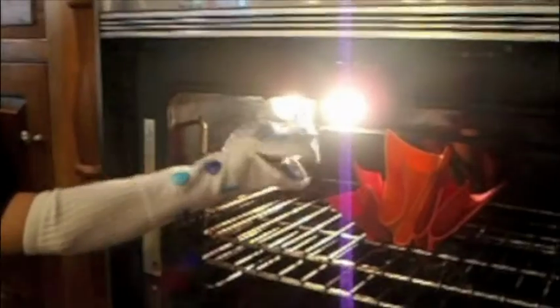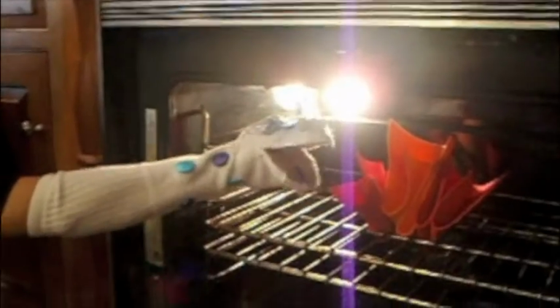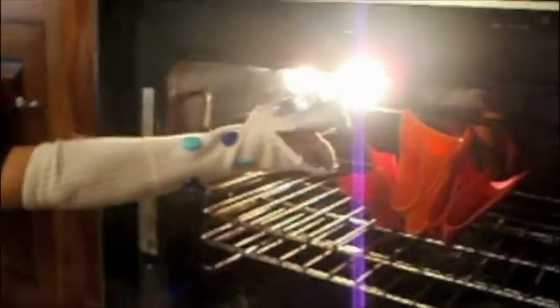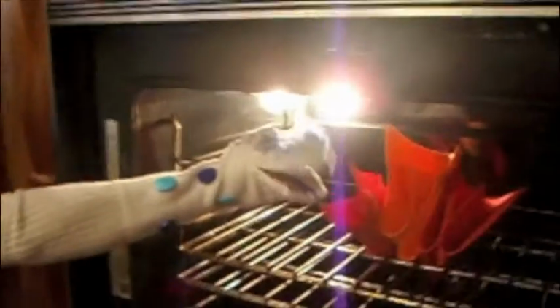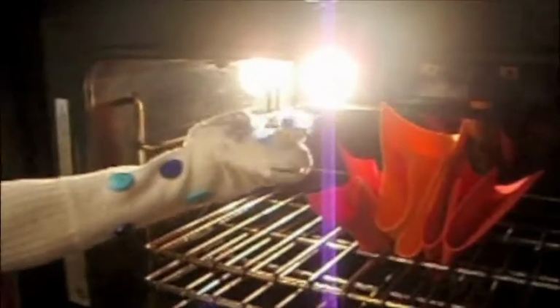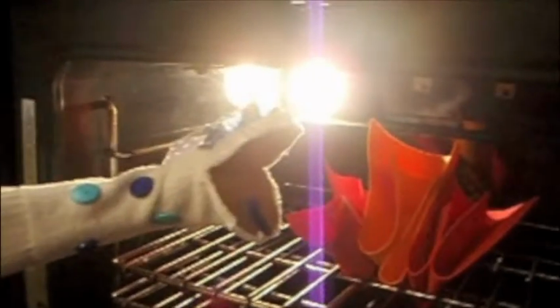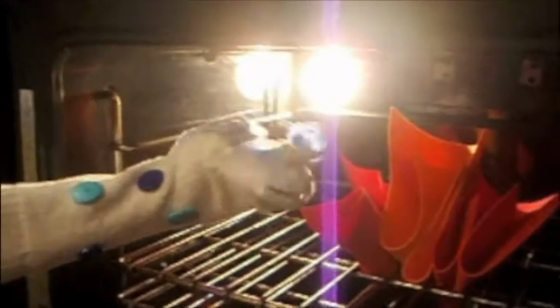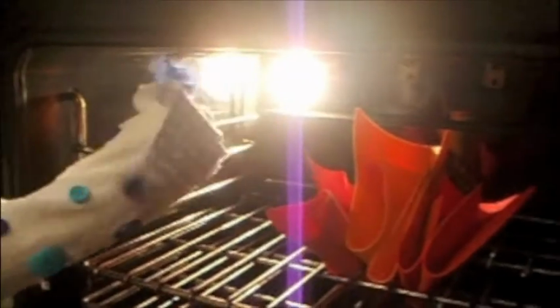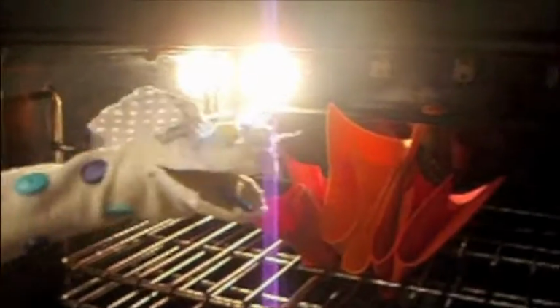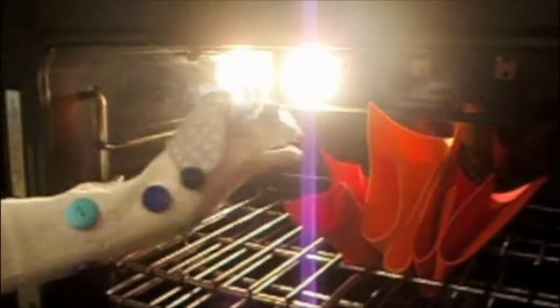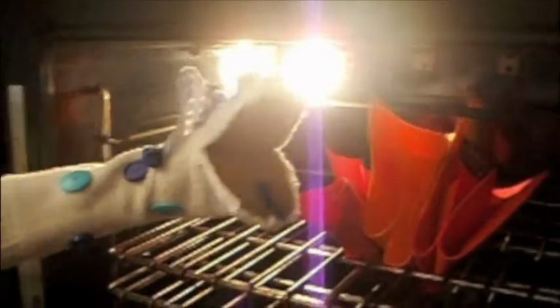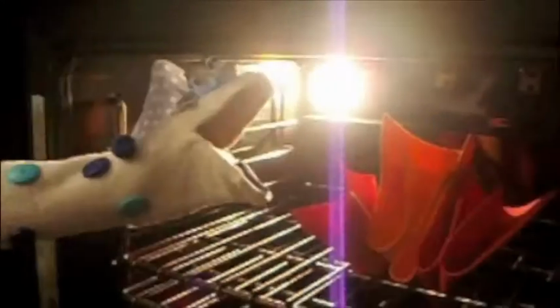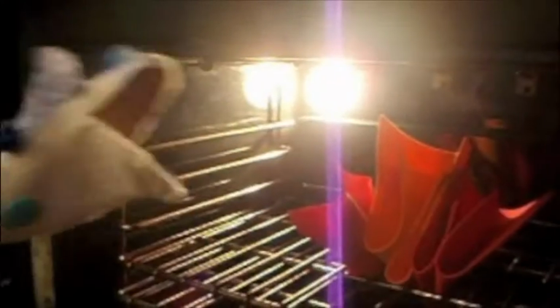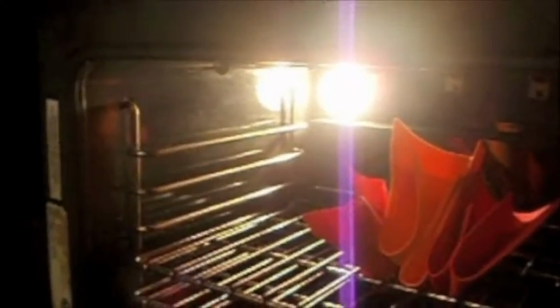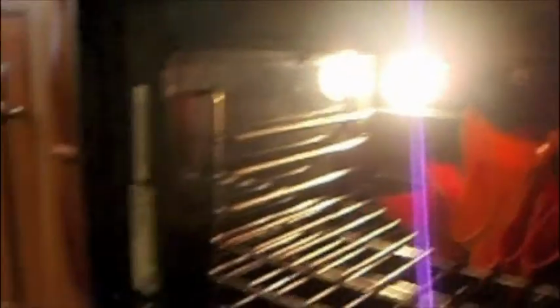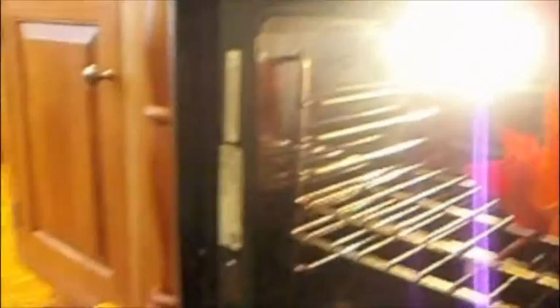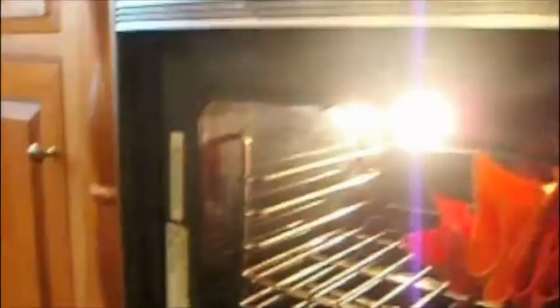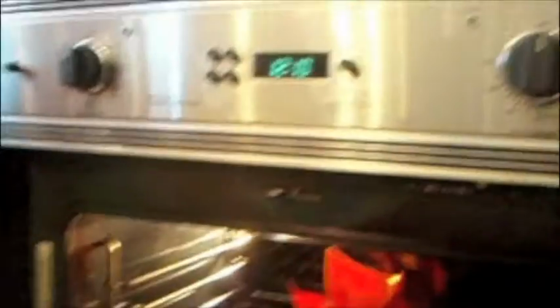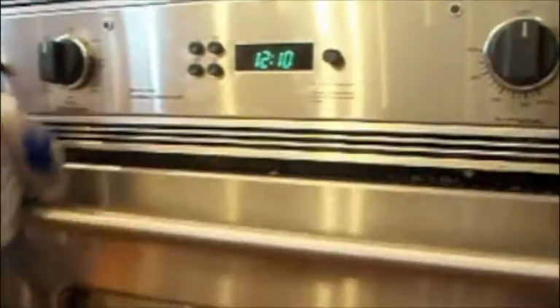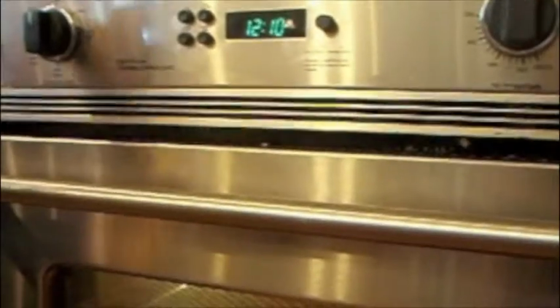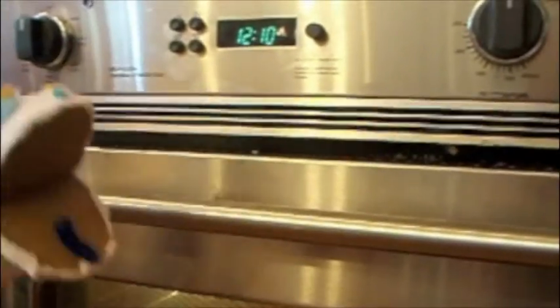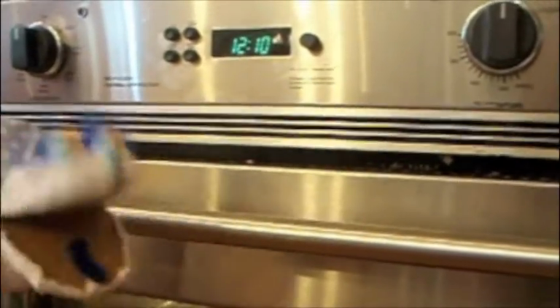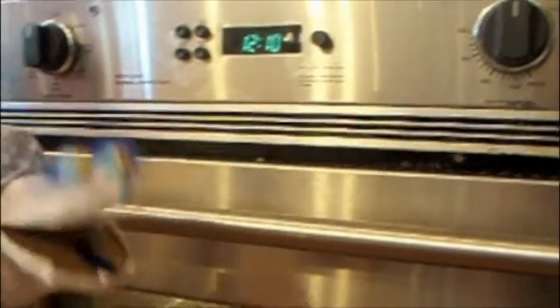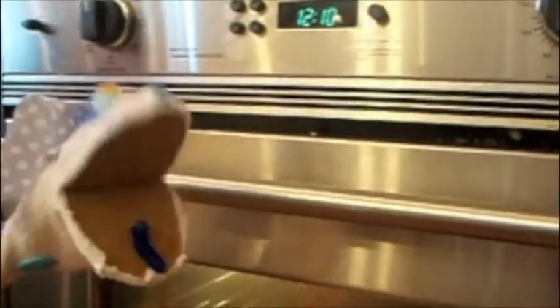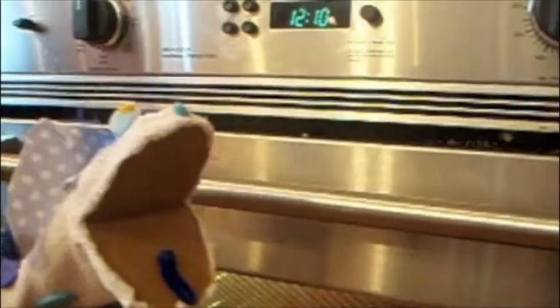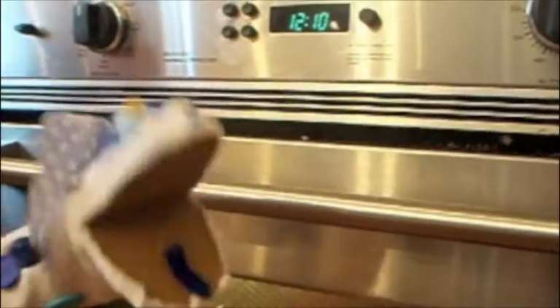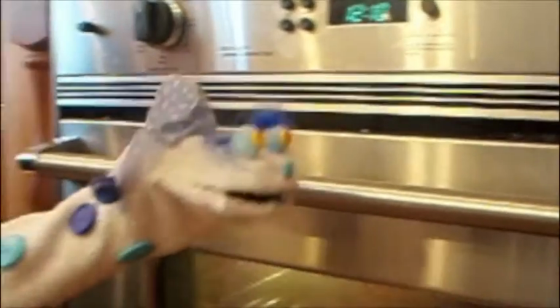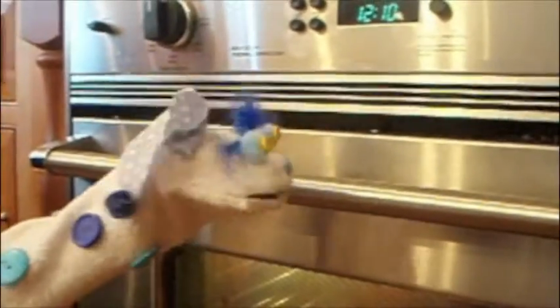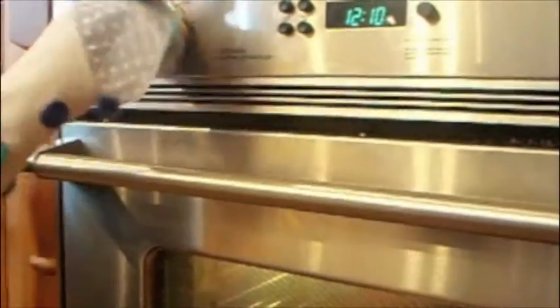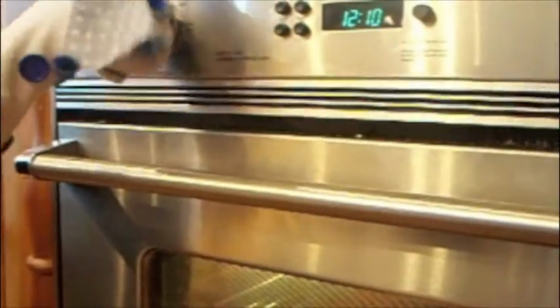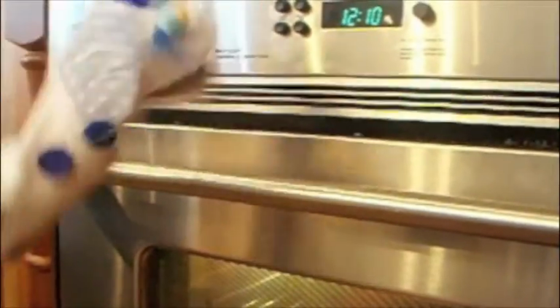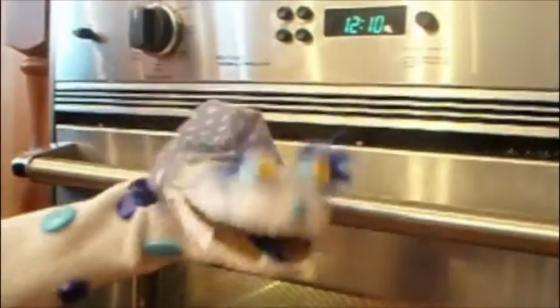If something would catch on fire in your oven, you don't ever want to throw water on it. The best idea is to keep your oven door shut. If there's no air, the fire will eventually burn out. Just turn the knob to off.